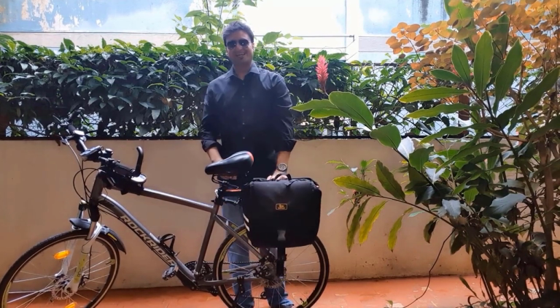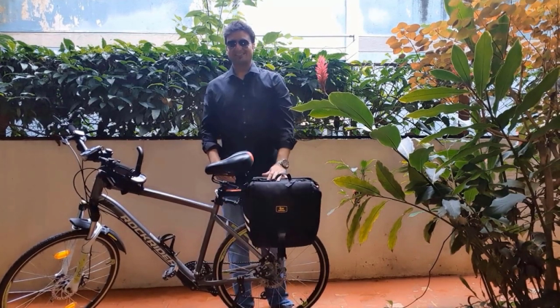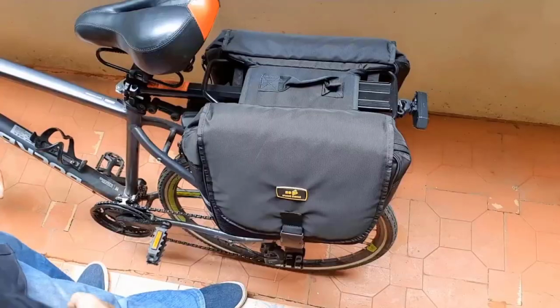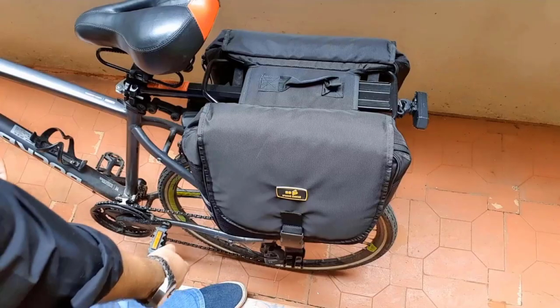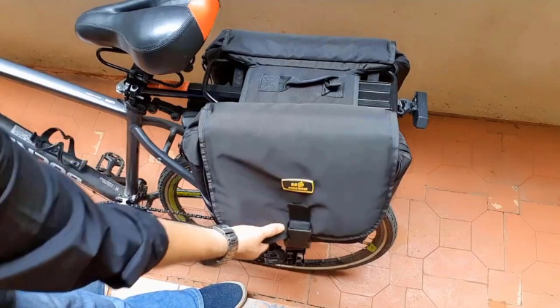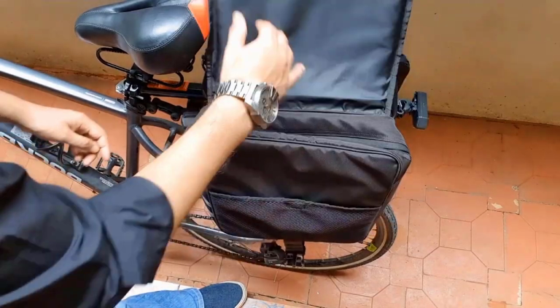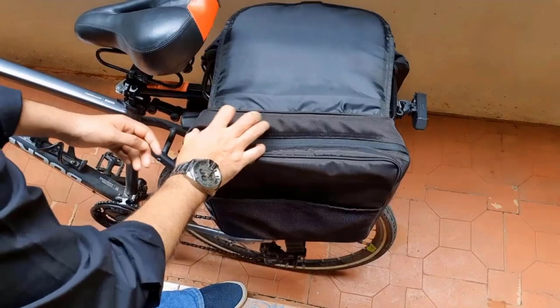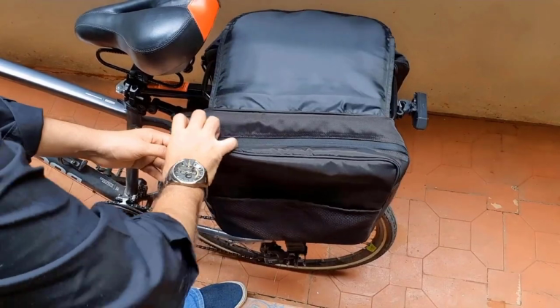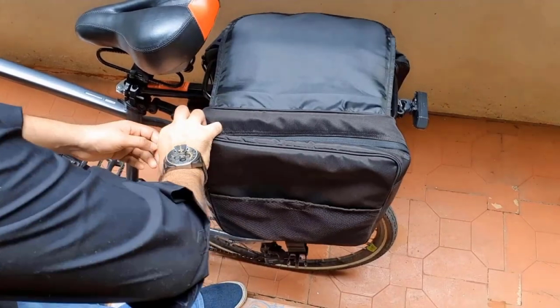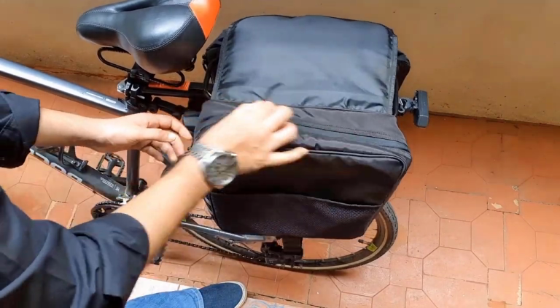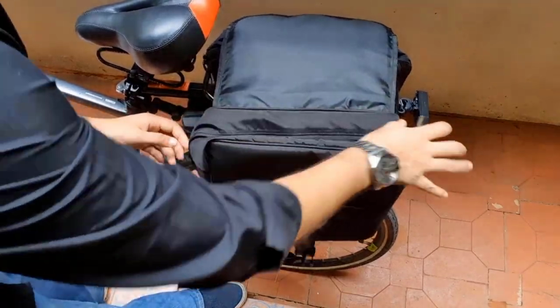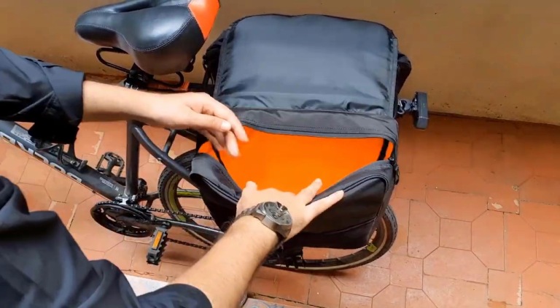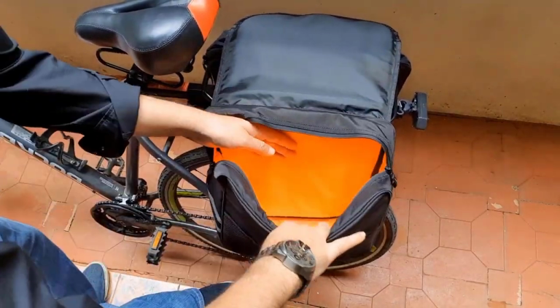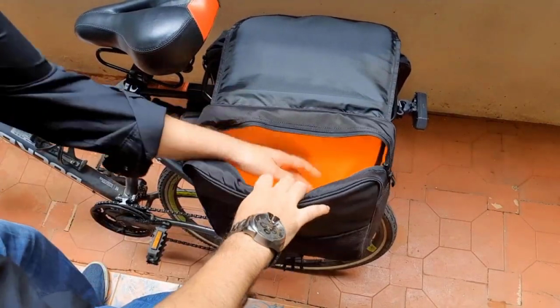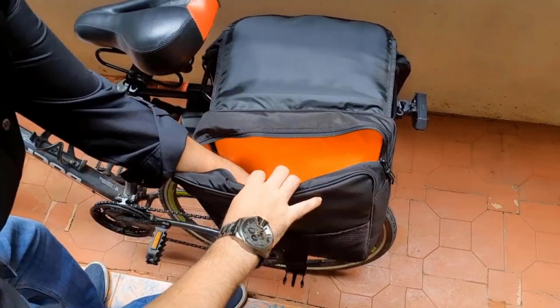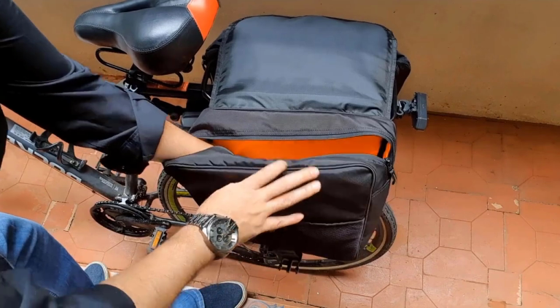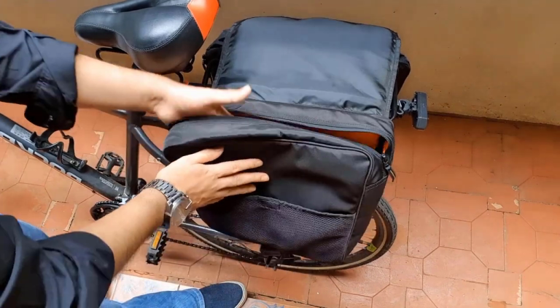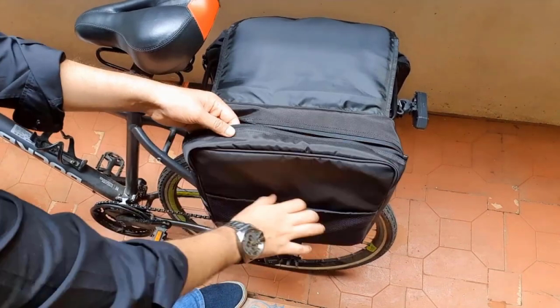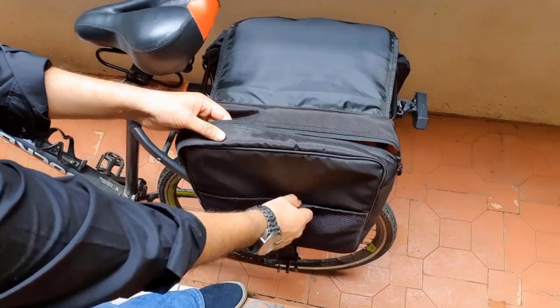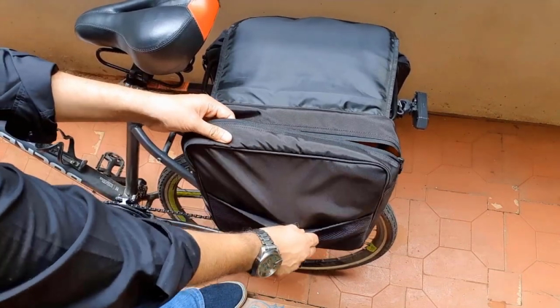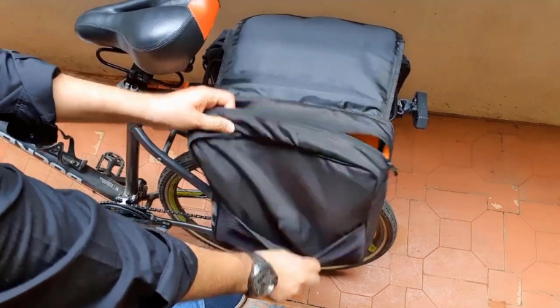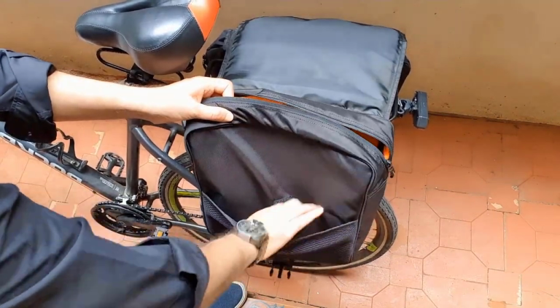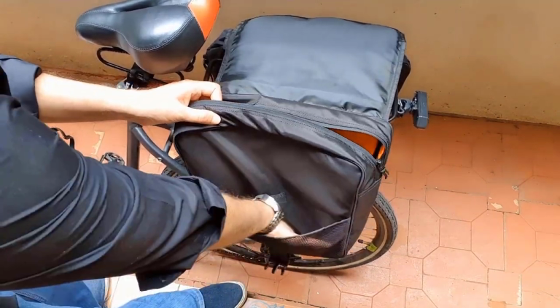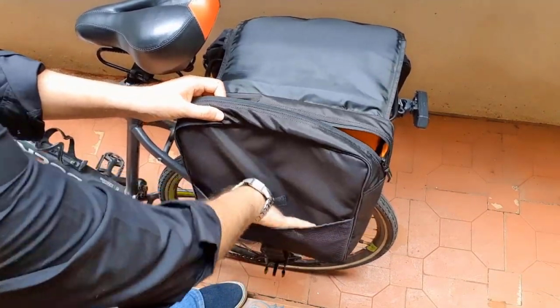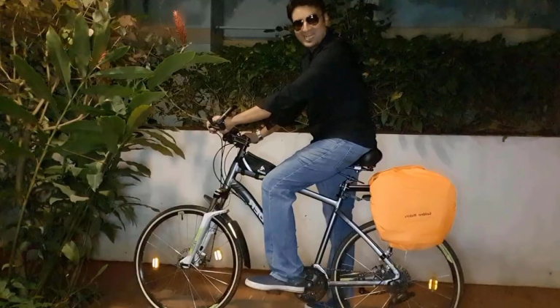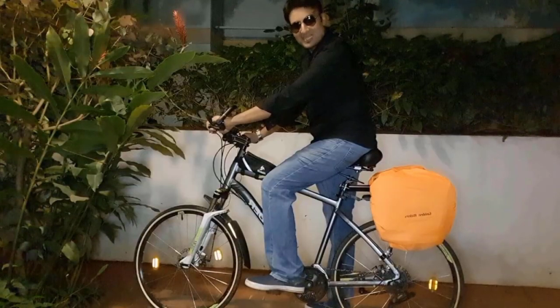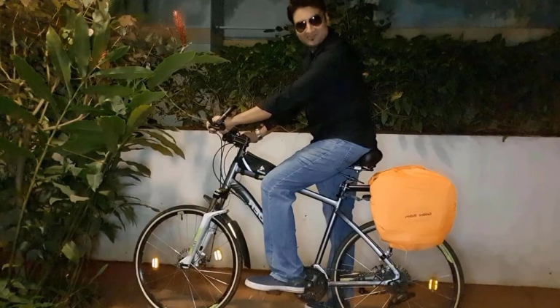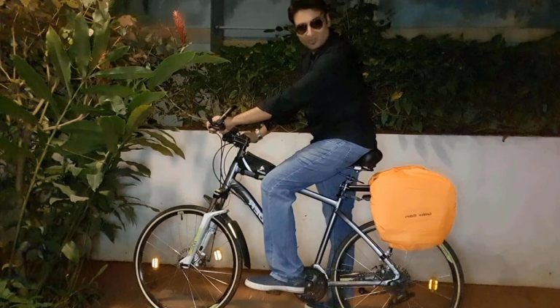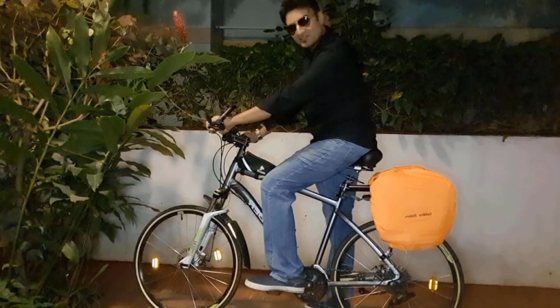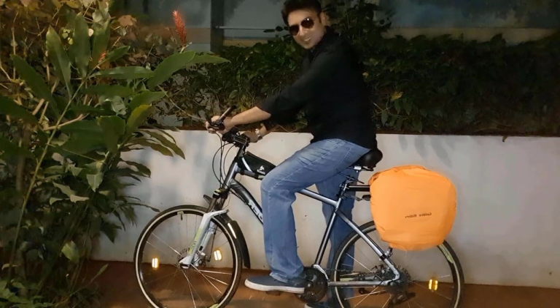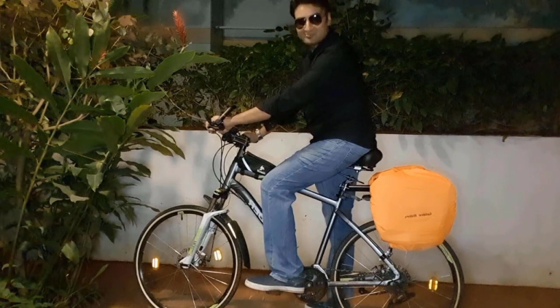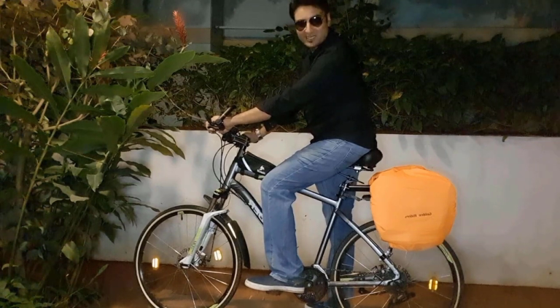Done. Once you open the zip, these bags have a humongous capacity inside. And you can actually keep things outside as well. These saddlebags come with their own cover to protect from rain.